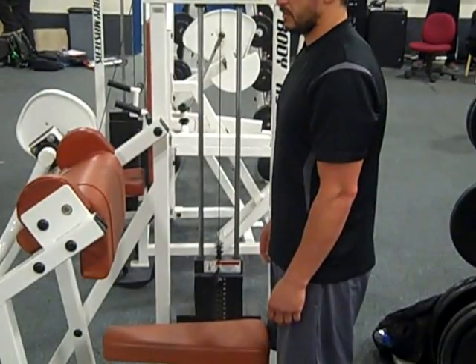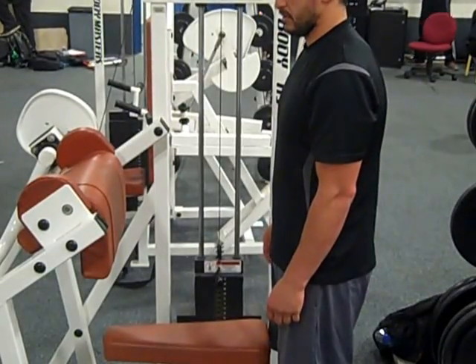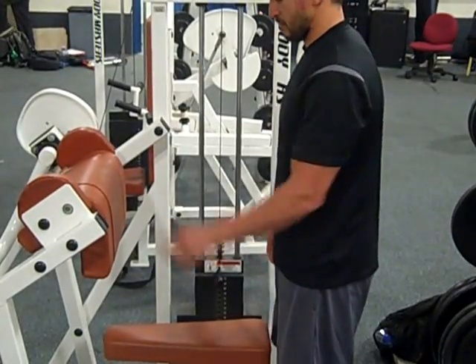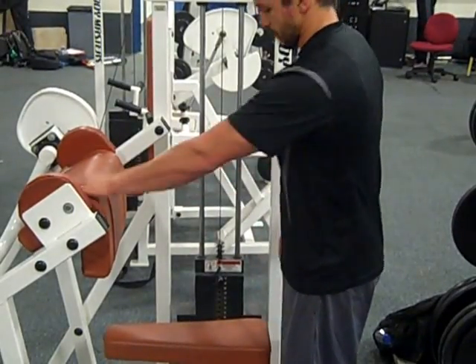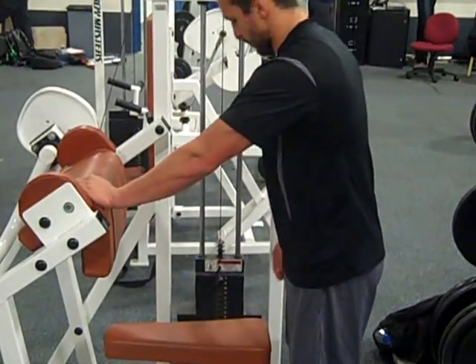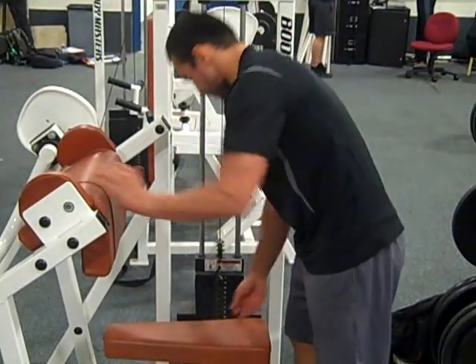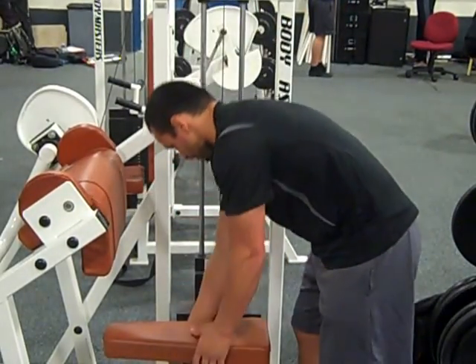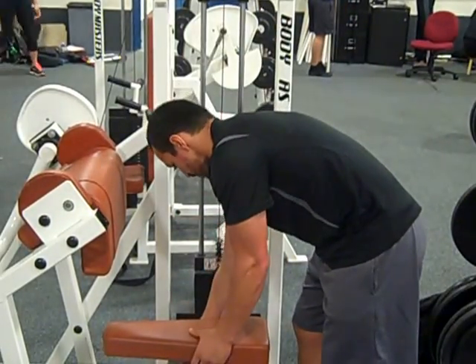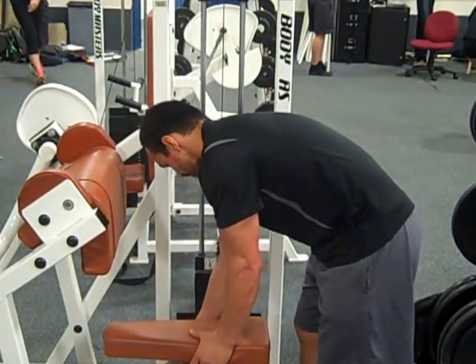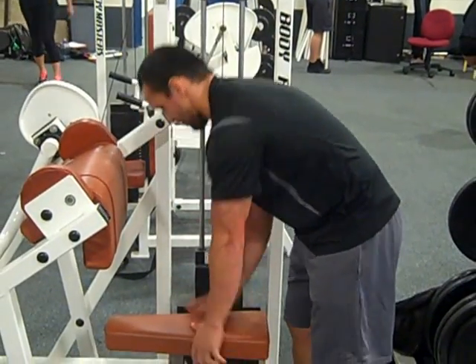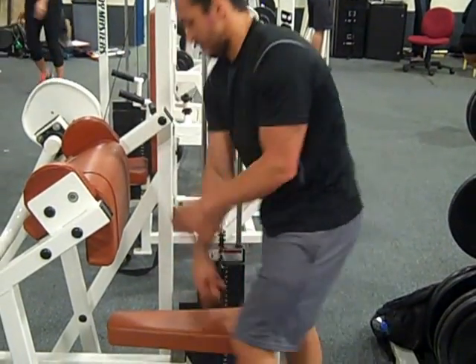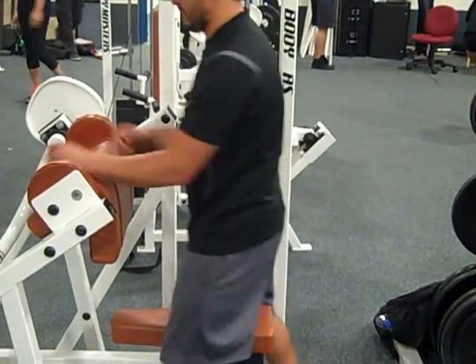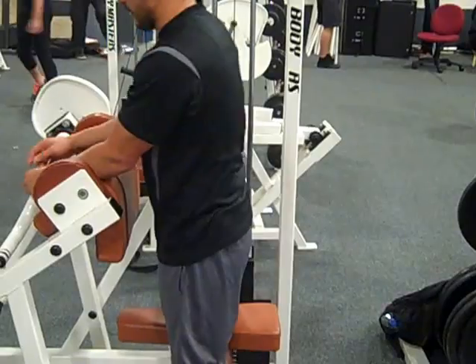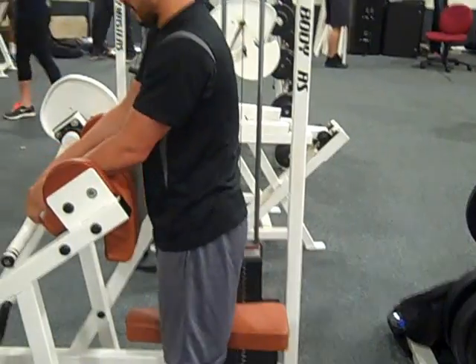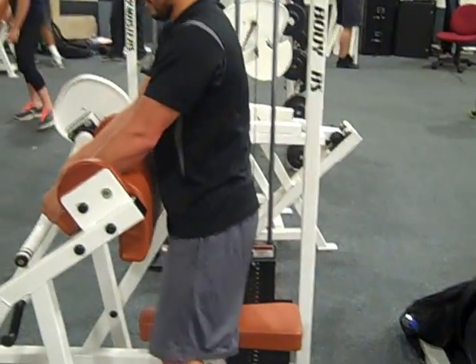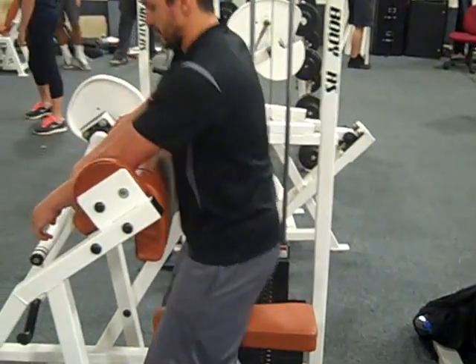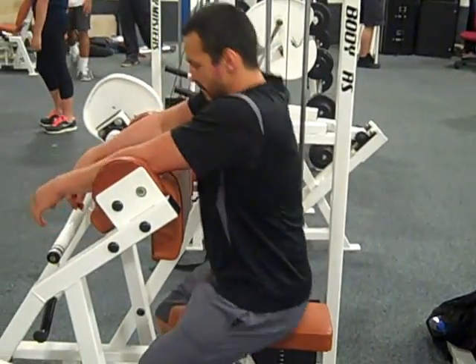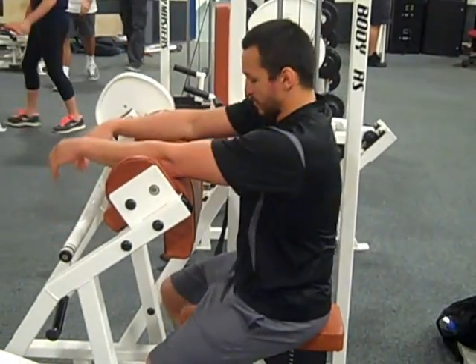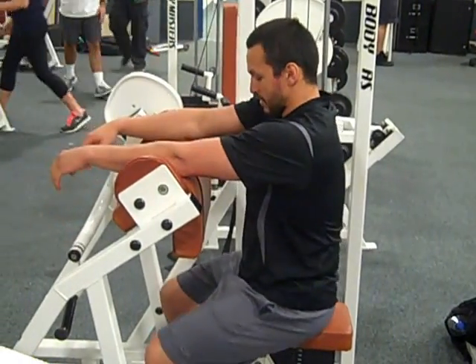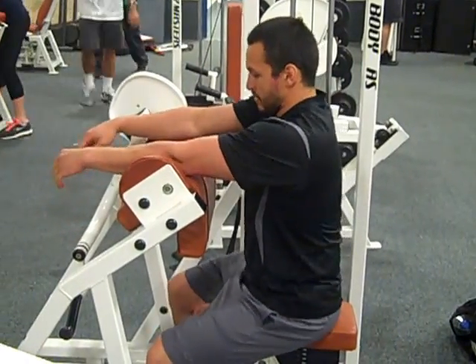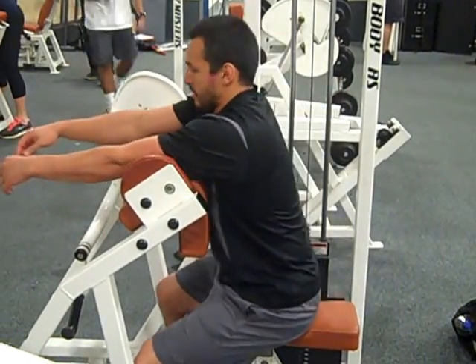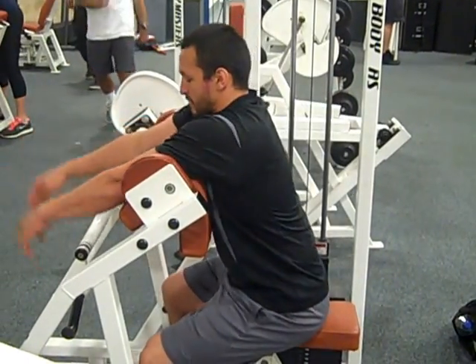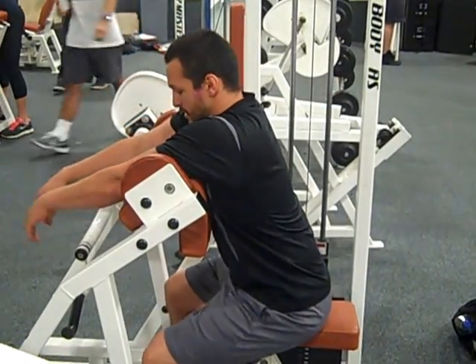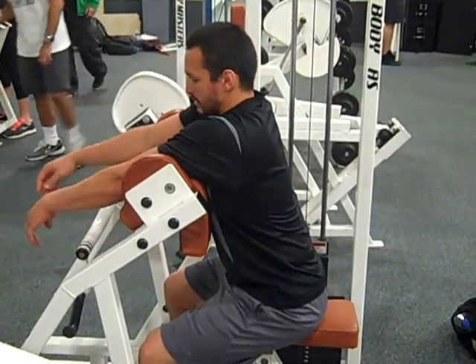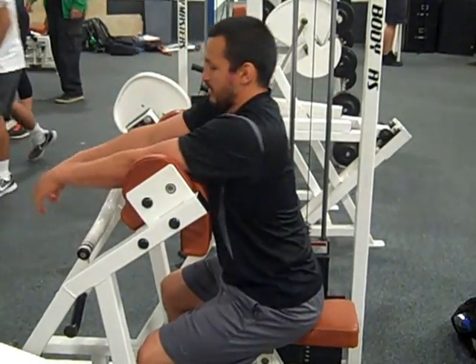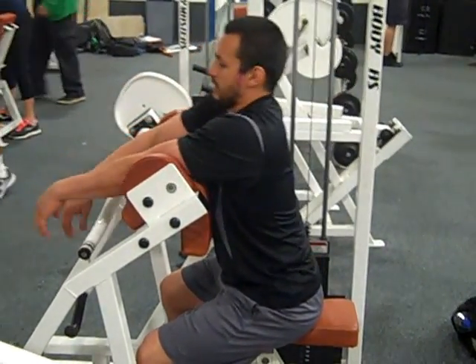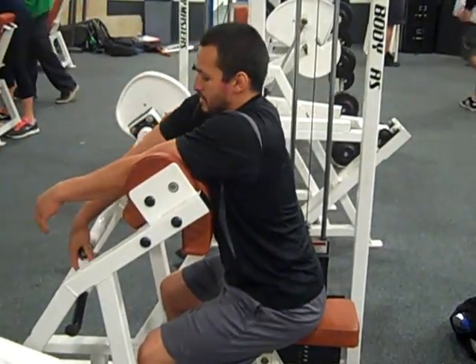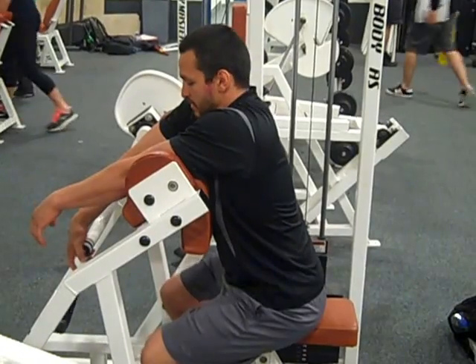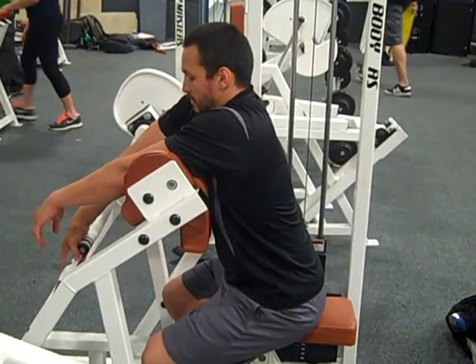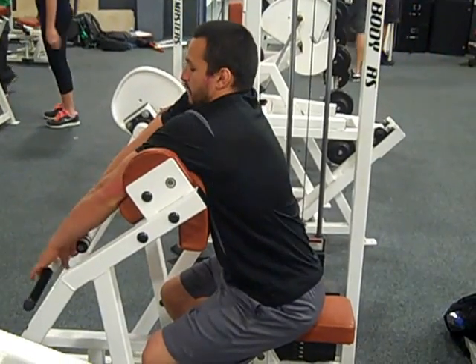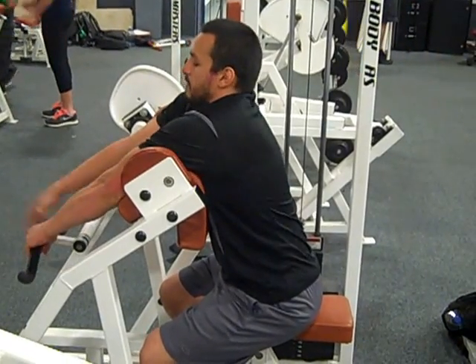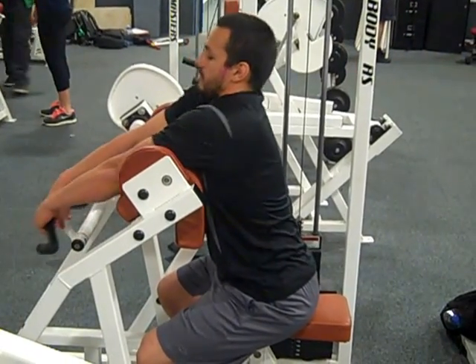This is the improper seated bicep curl machine. In the improper way, the seat would be too low, and he does not lean forward to grab the handle.